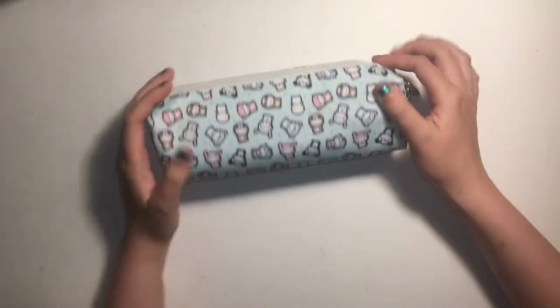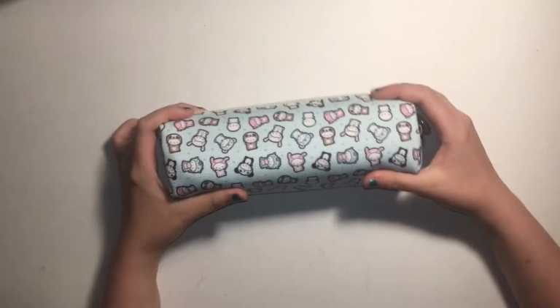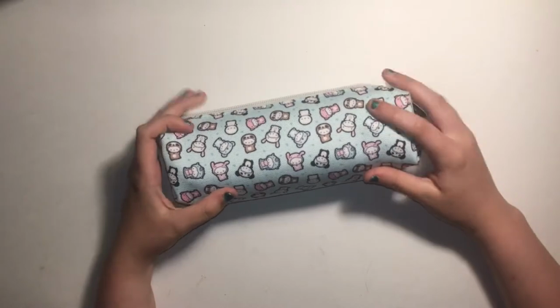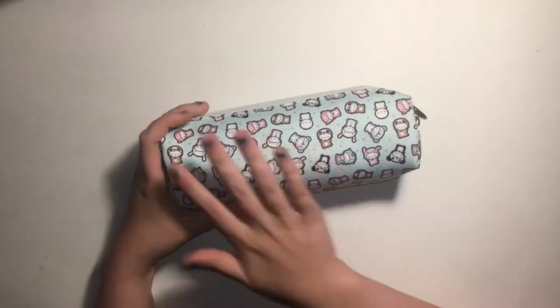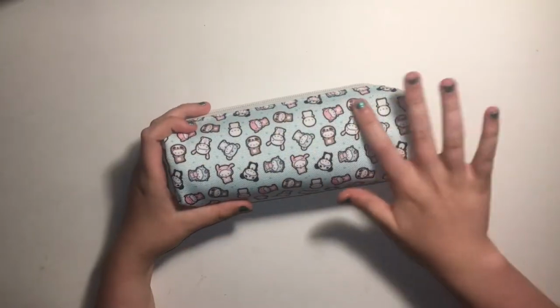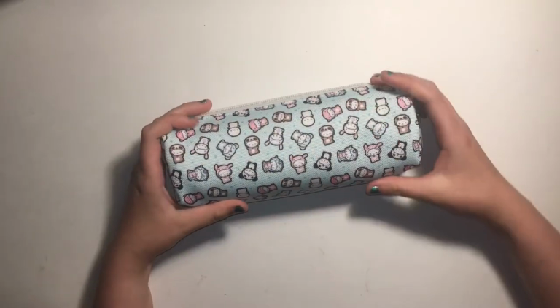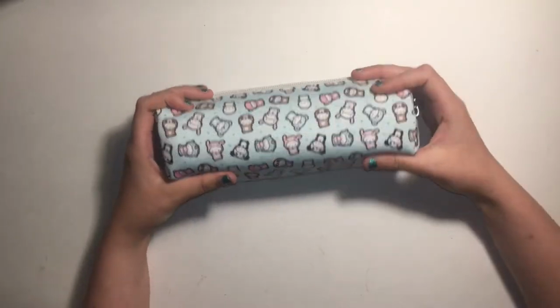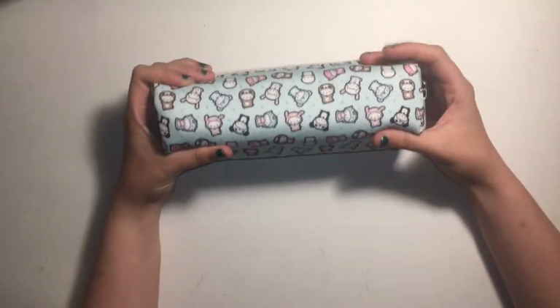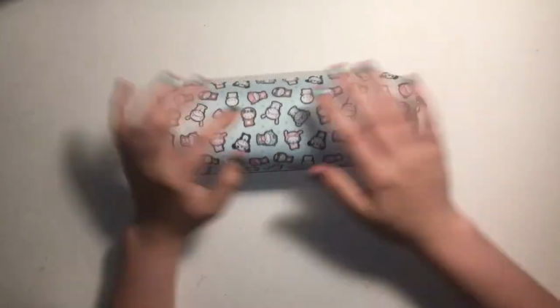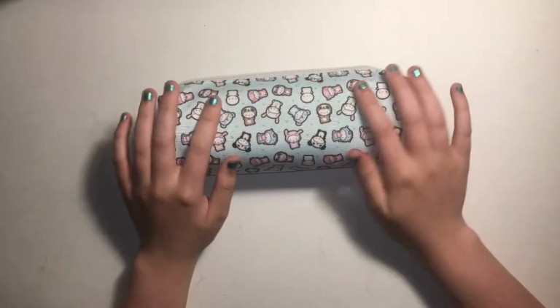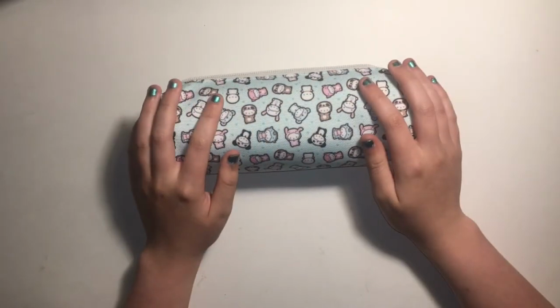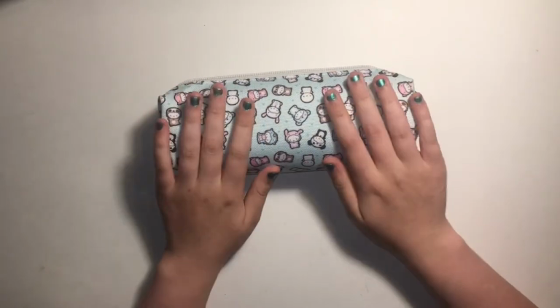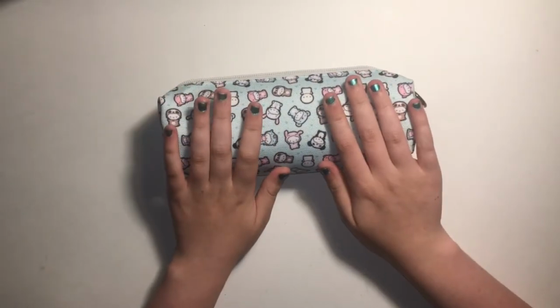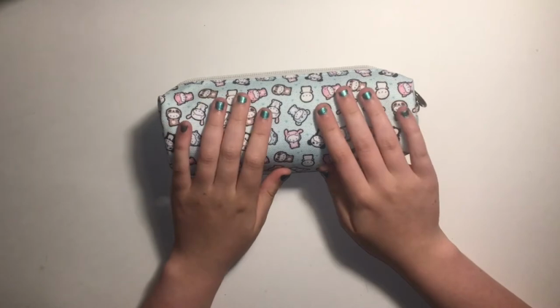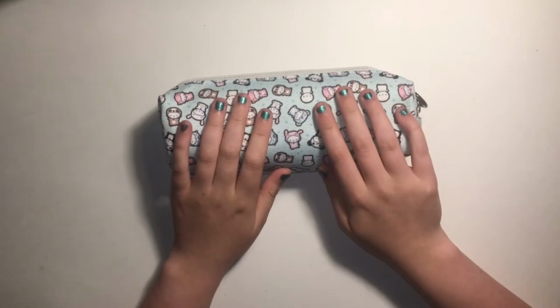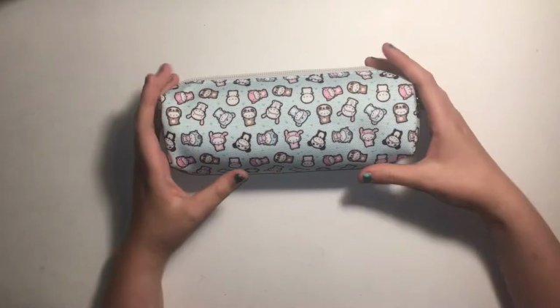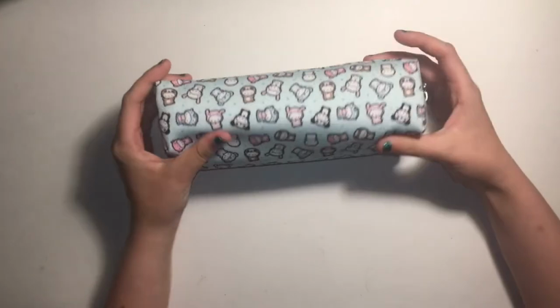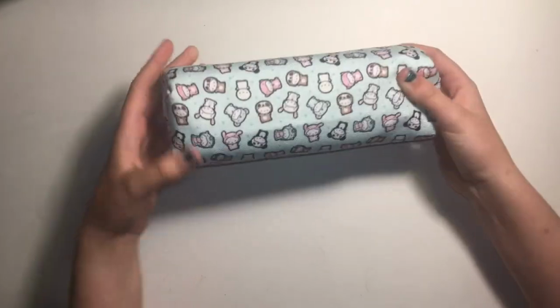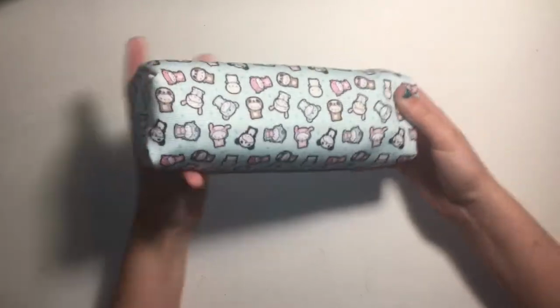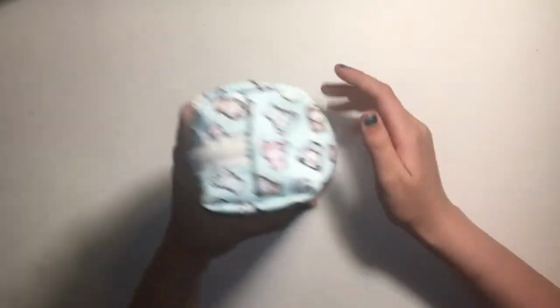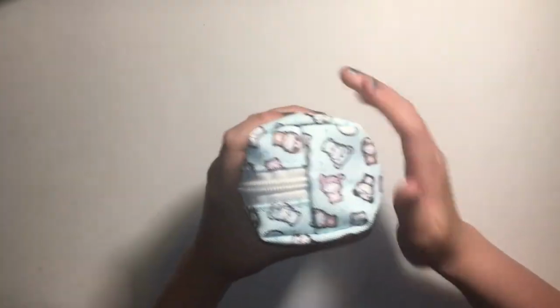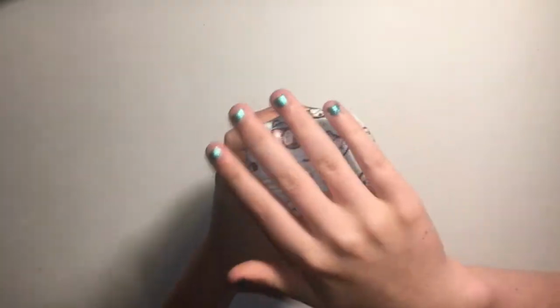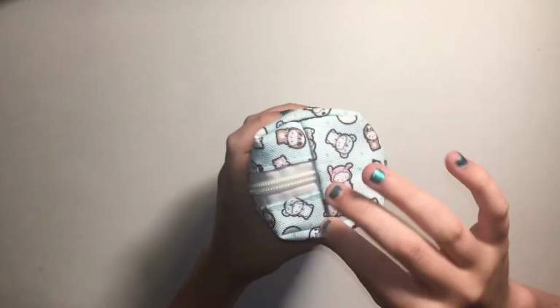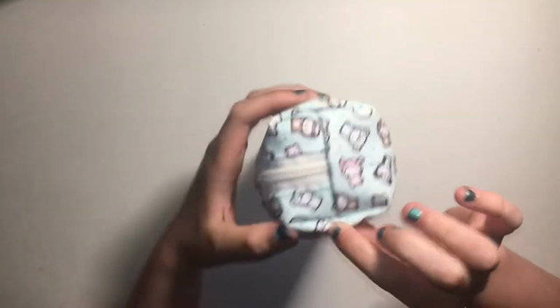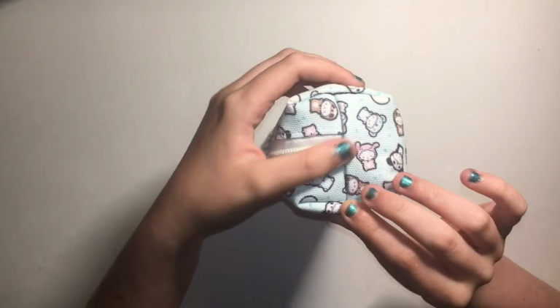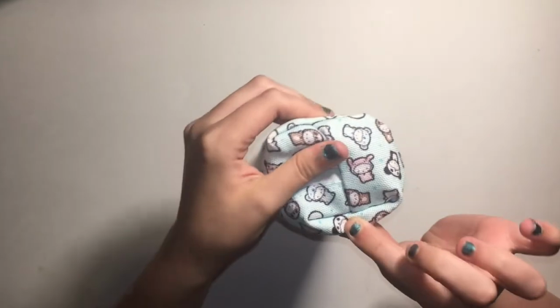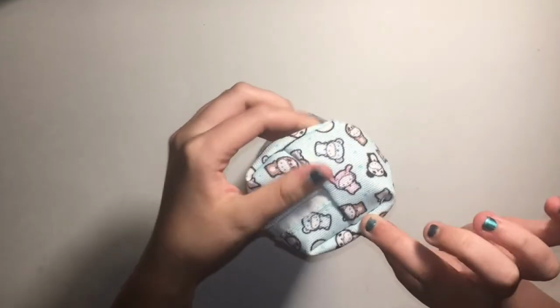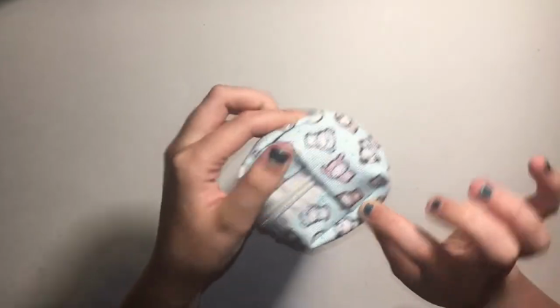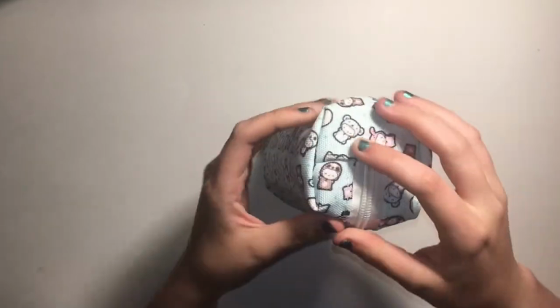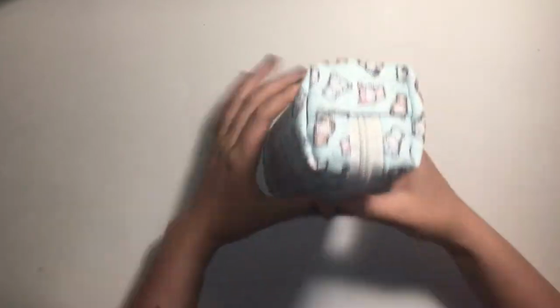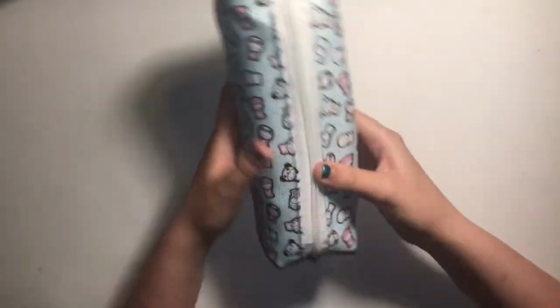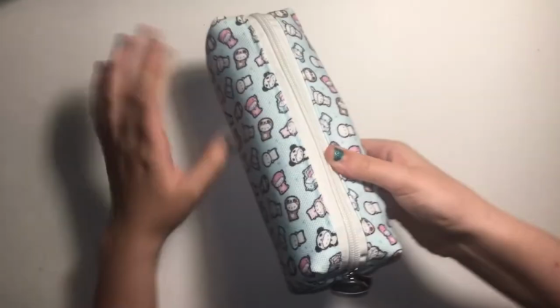Here is the outside. It has lots of cute emojis on it on an ice blue background. It's really pretty. It's like manufactured well, and it's awesome.